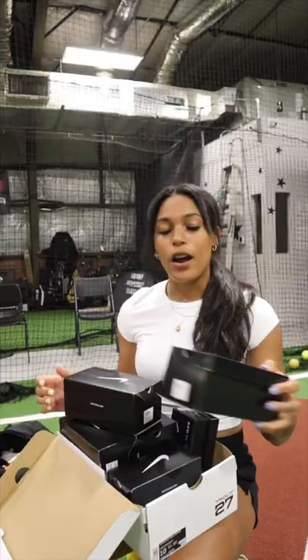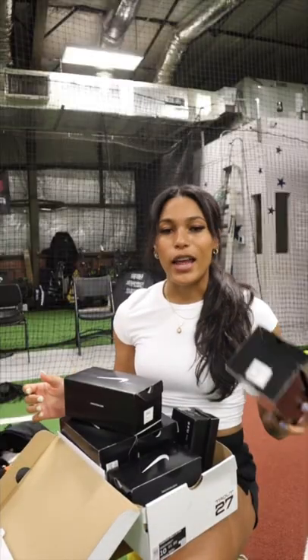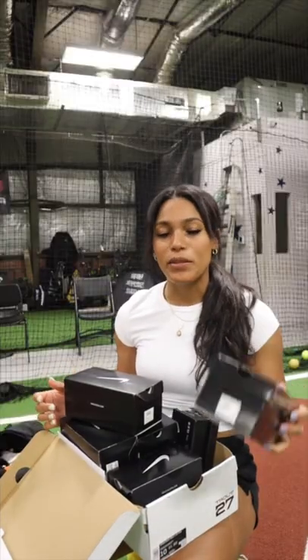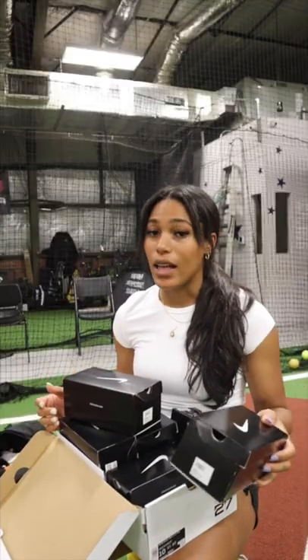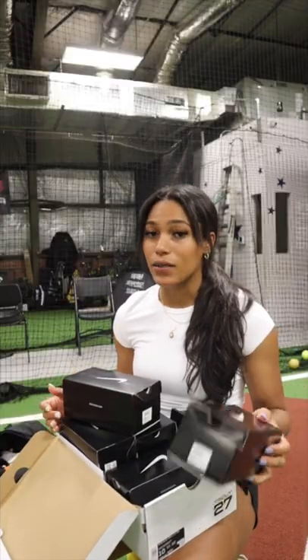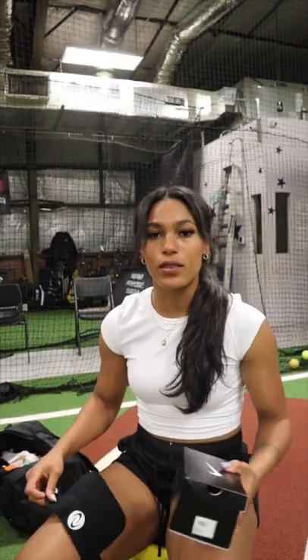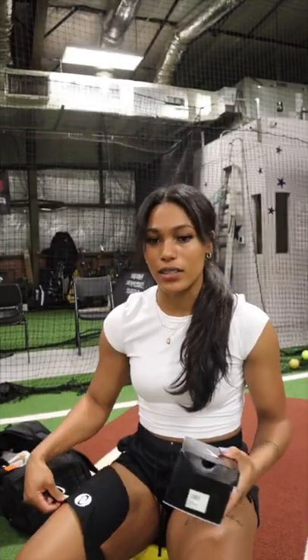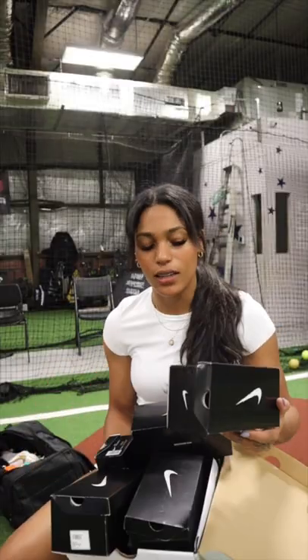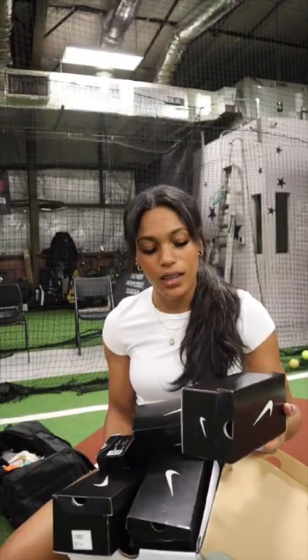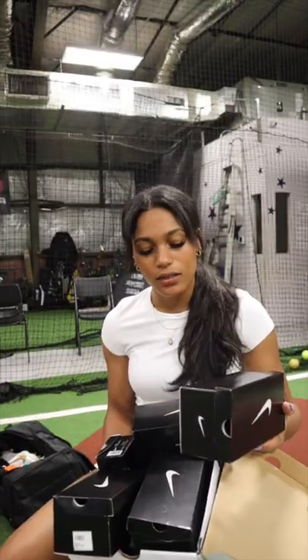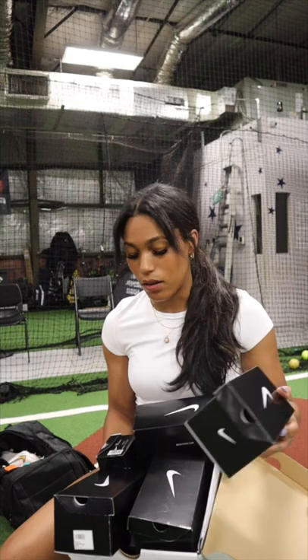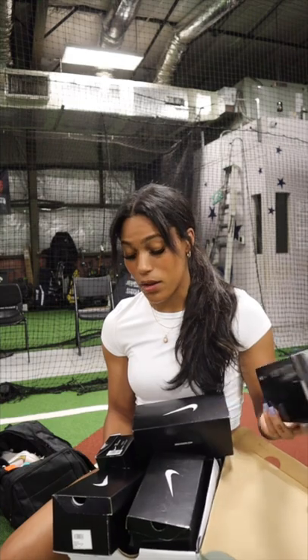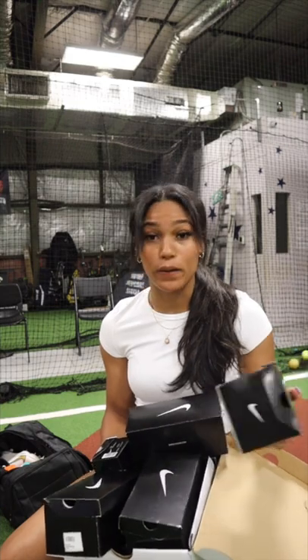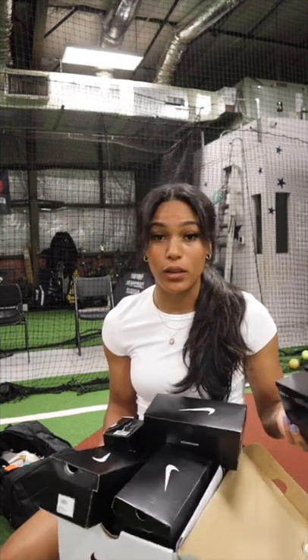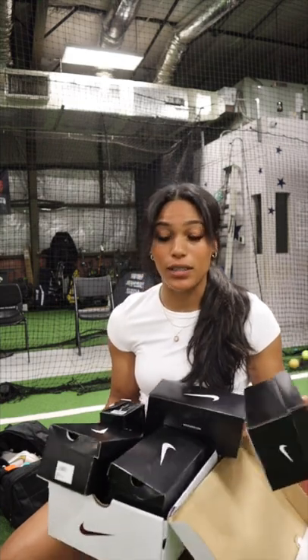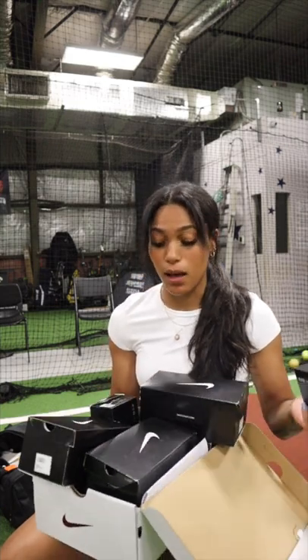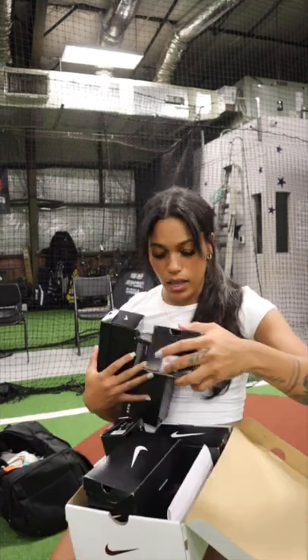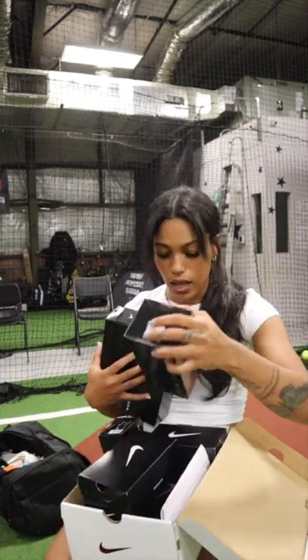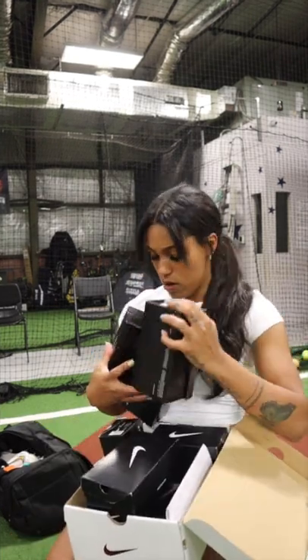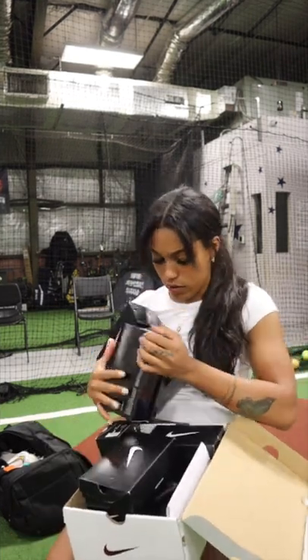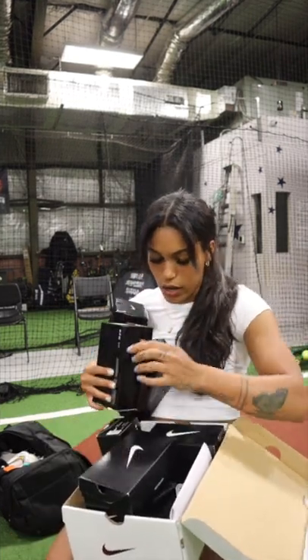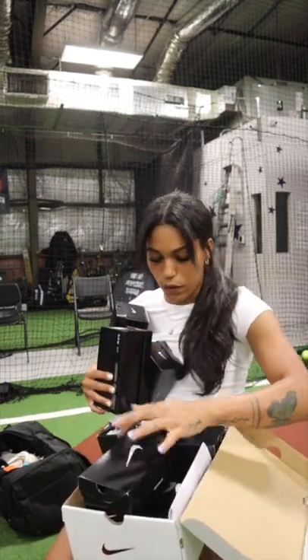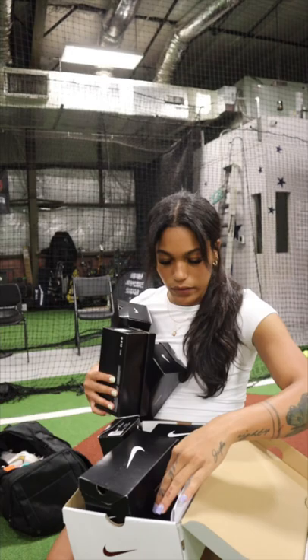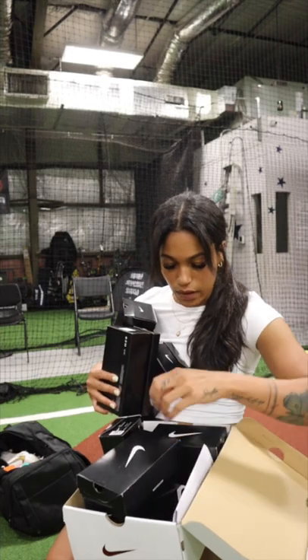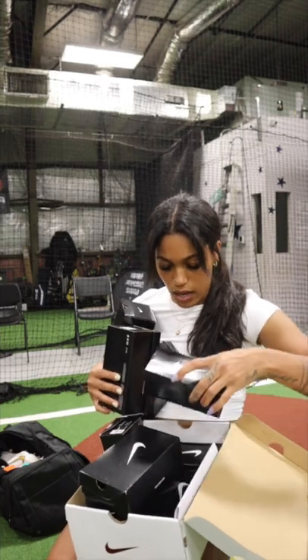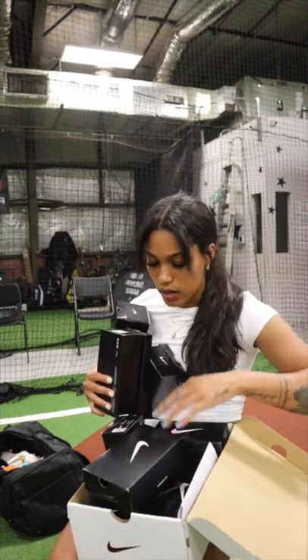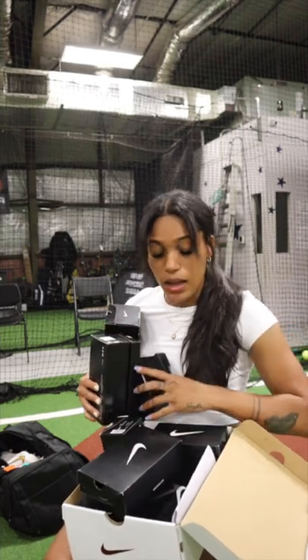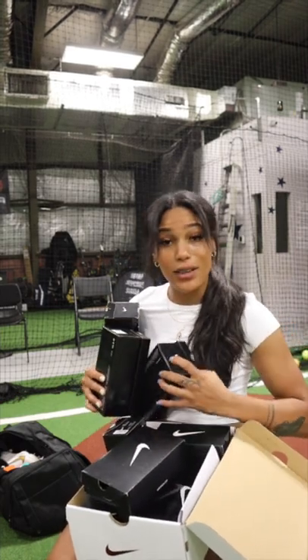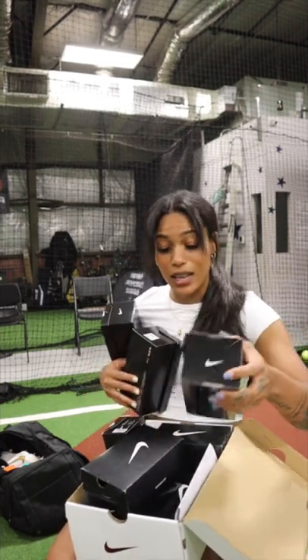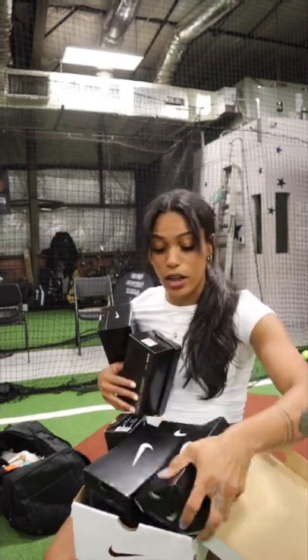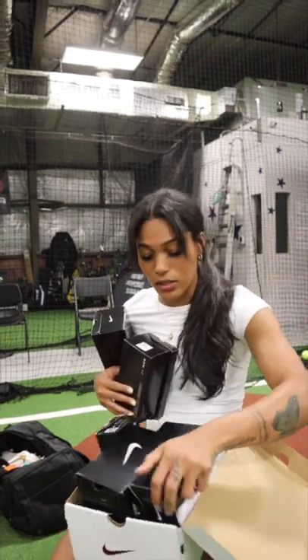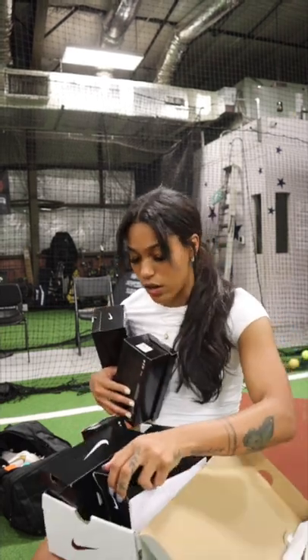All right, y'all, Nike sent me some sunglasses. I'm going to do a sunglass haul. I don't even know how many — that's four, but look how many are in this box. I can't even count. We got three, four, five, six, seven, eight, nine. We got nine pairs of sunglasses to try out today, so let's get started.